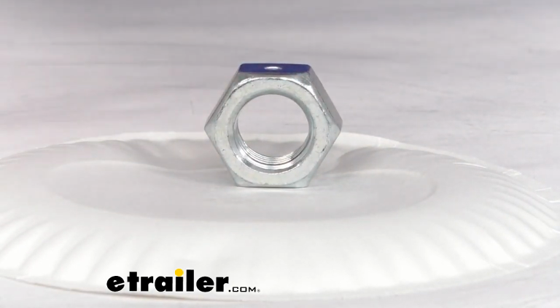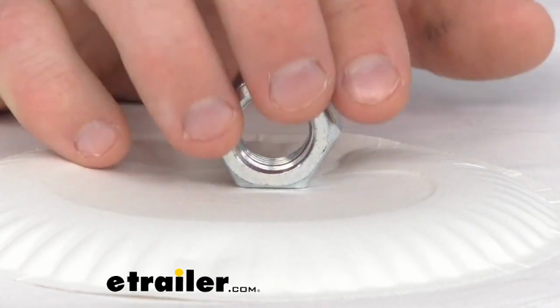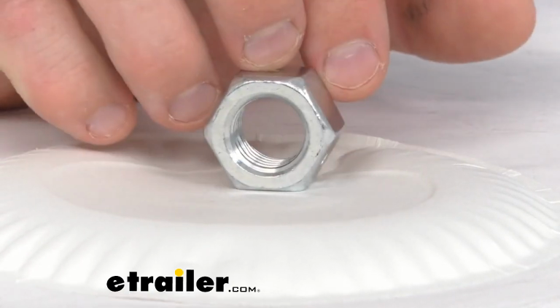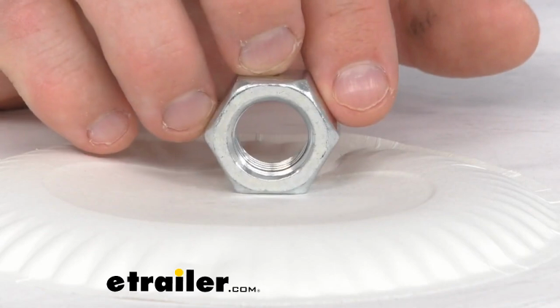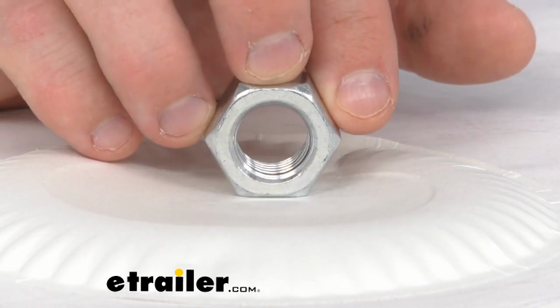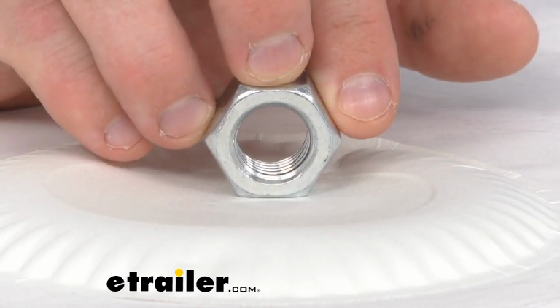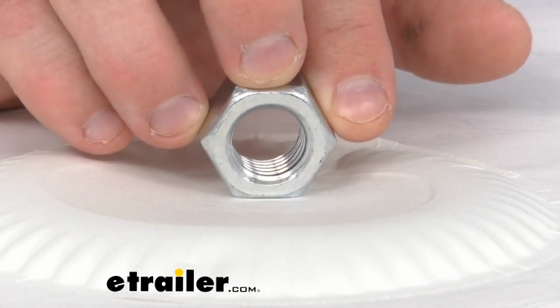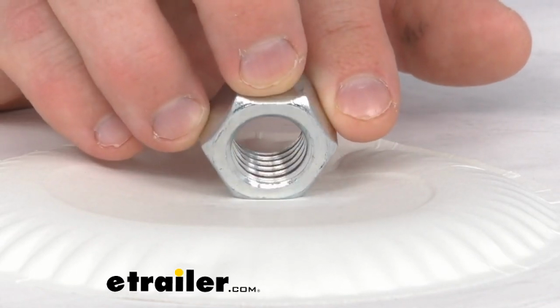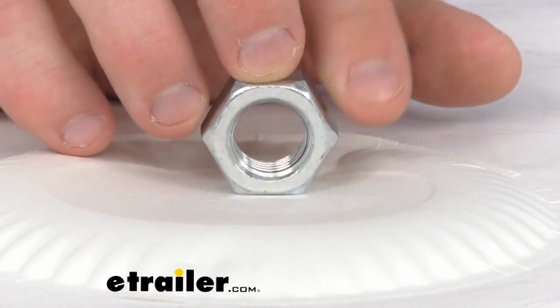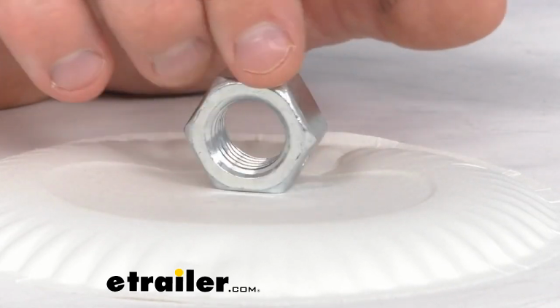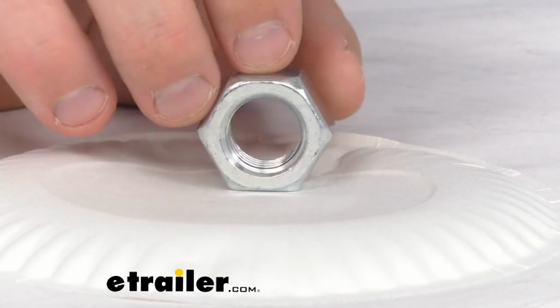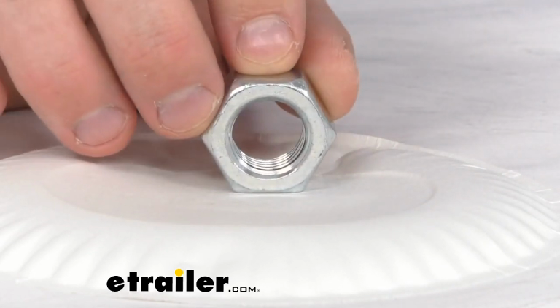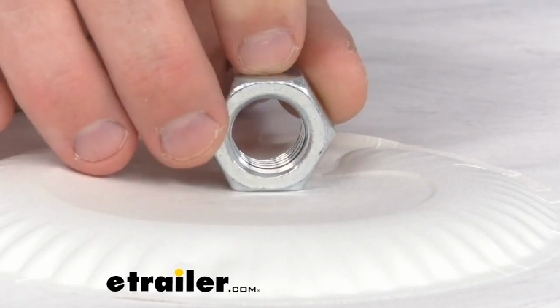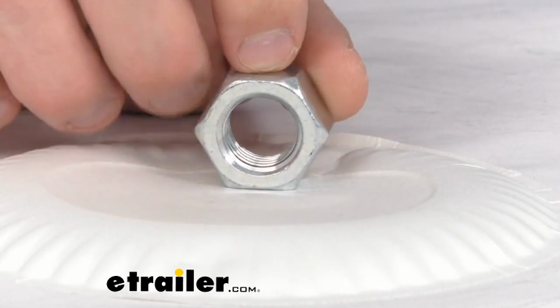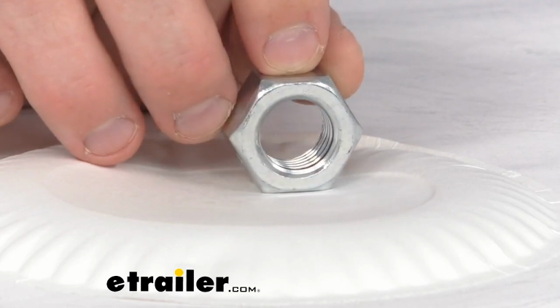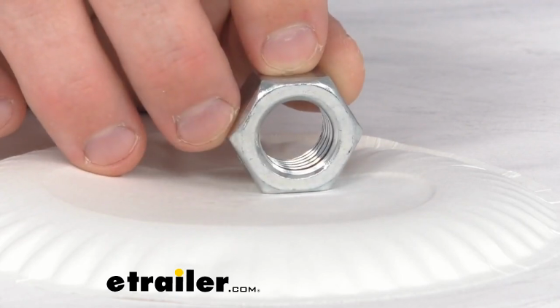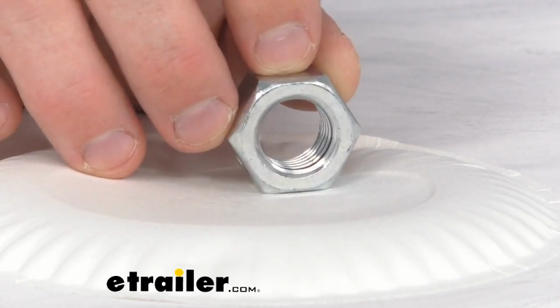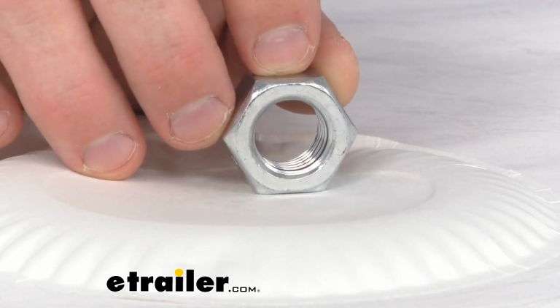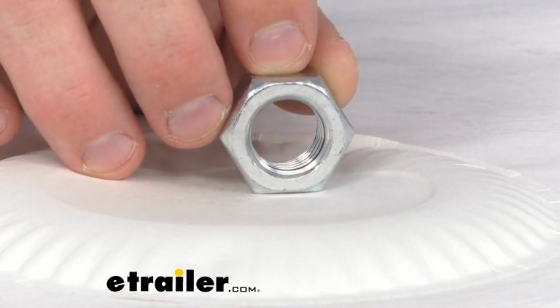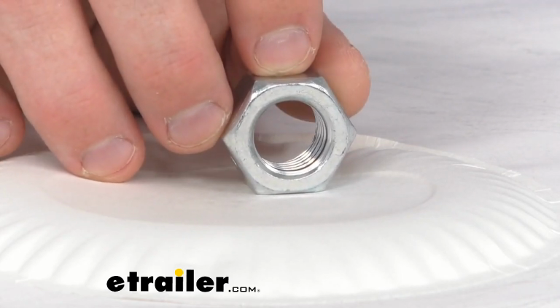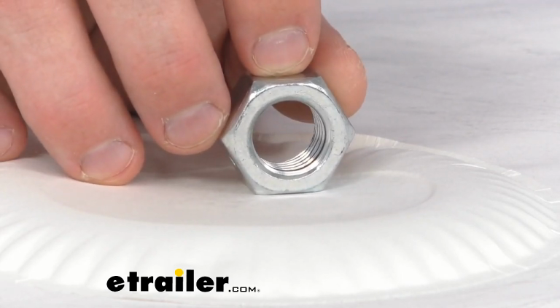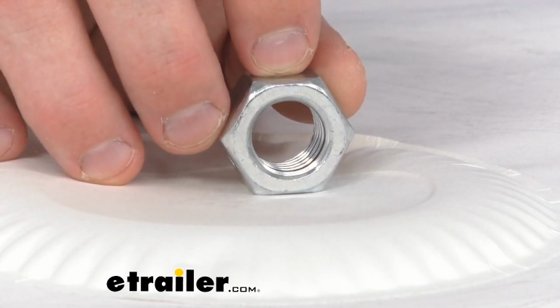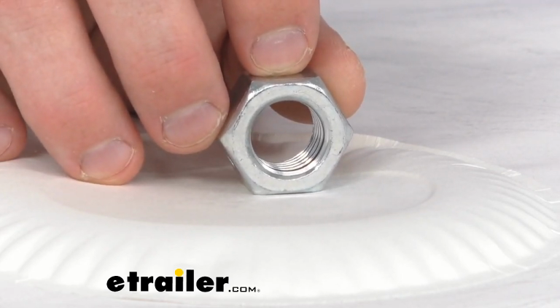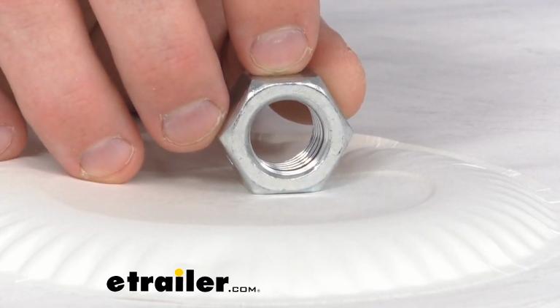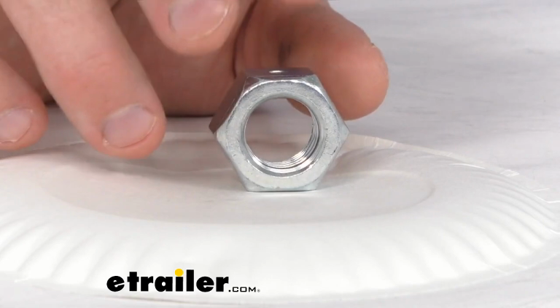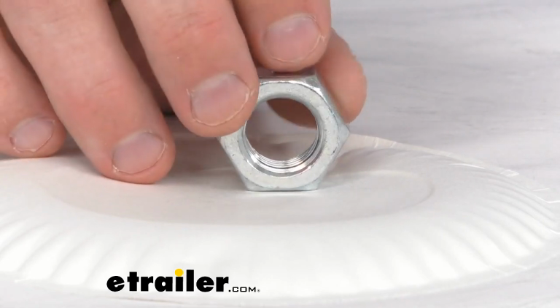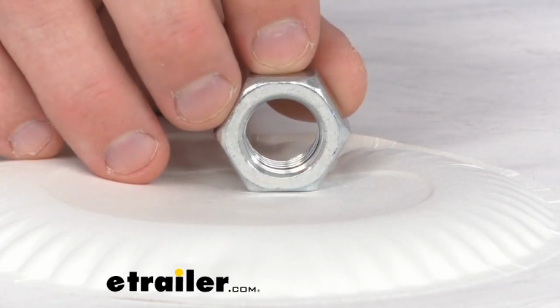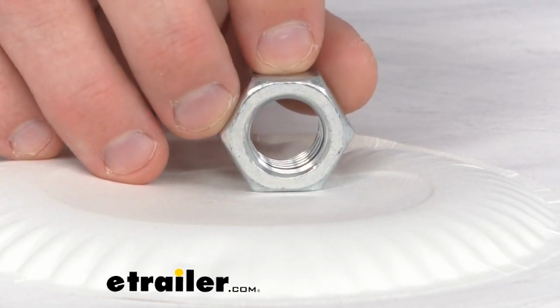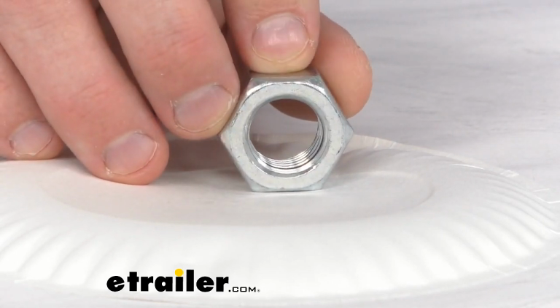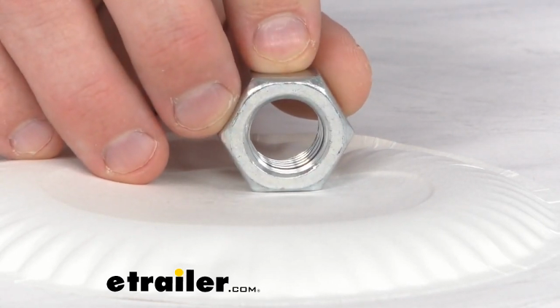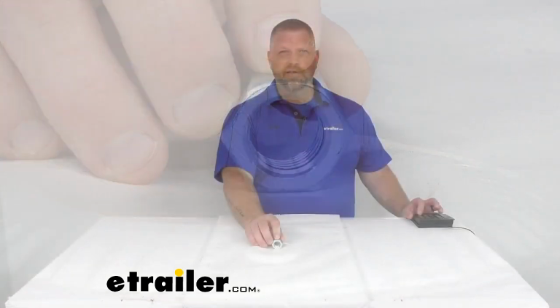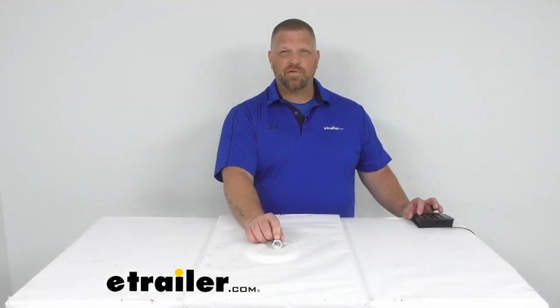Now ABS Fasteners is a fine brand known for quality, and we carry many of the ABS brand products here at eachother.com. Go ahead, go to the website and take a look. Well that's a look at our ABS Fasteners Zinc Plated 3 1/4 inch diameter locking nut. I'm Jared with eachother.com, you have a good one.